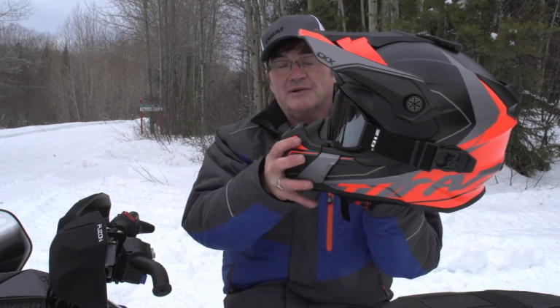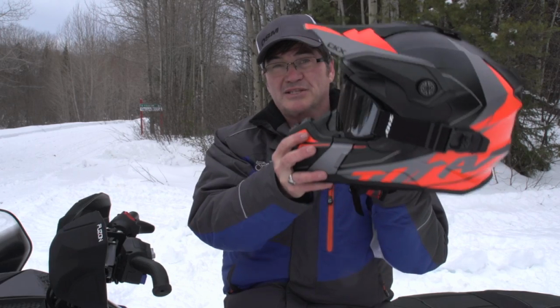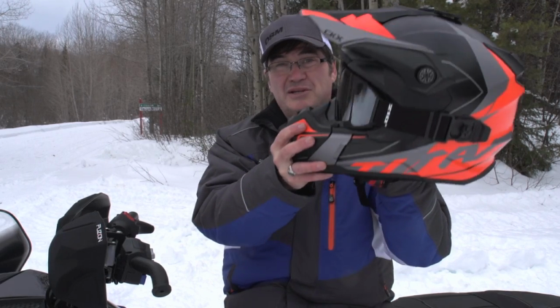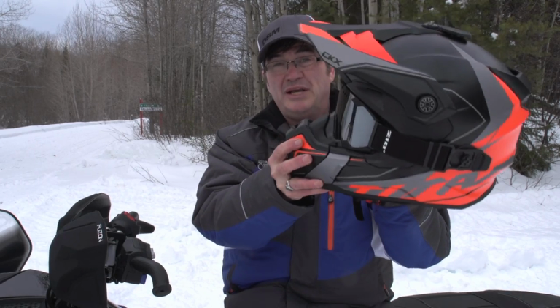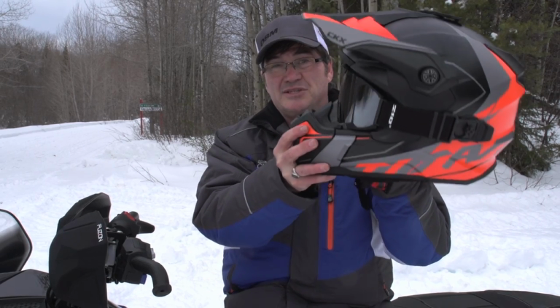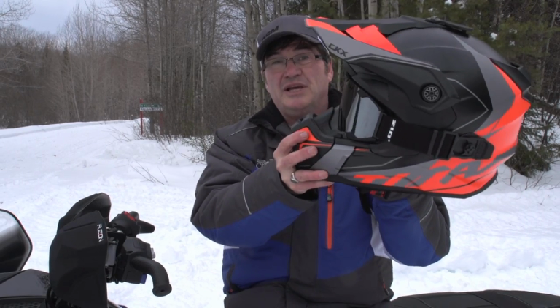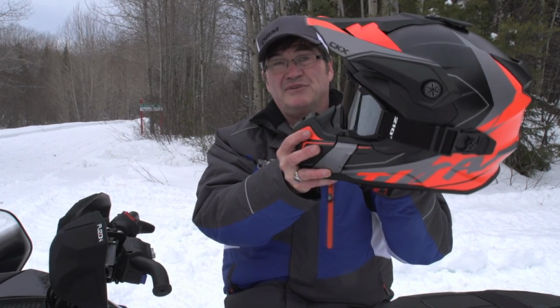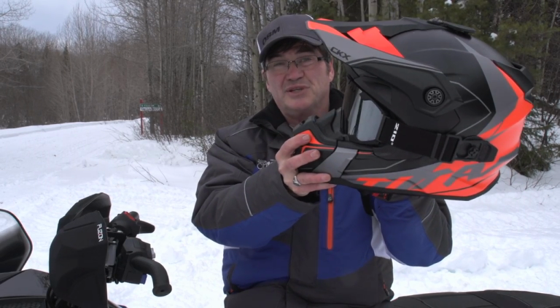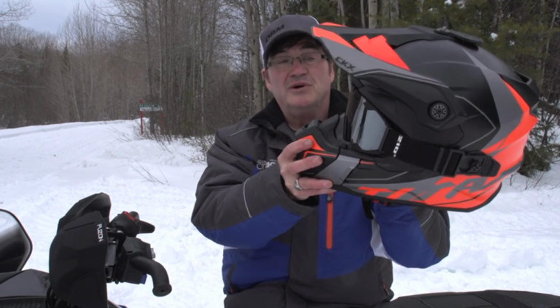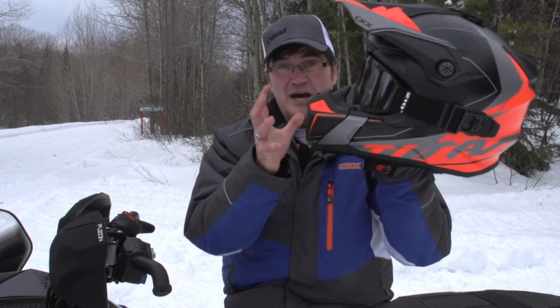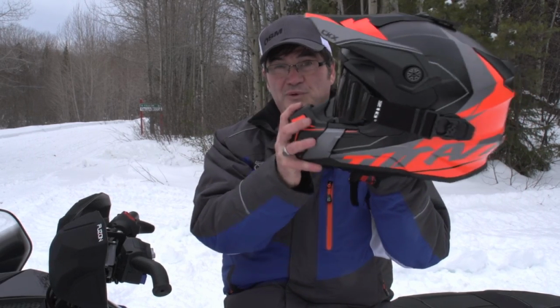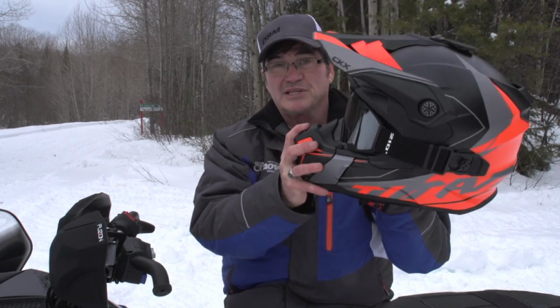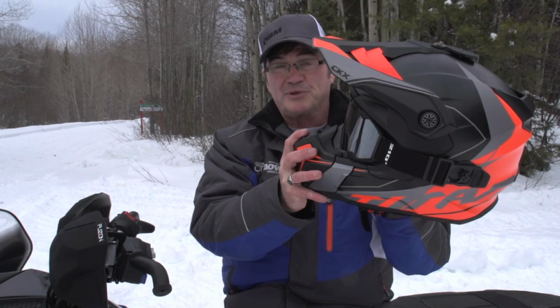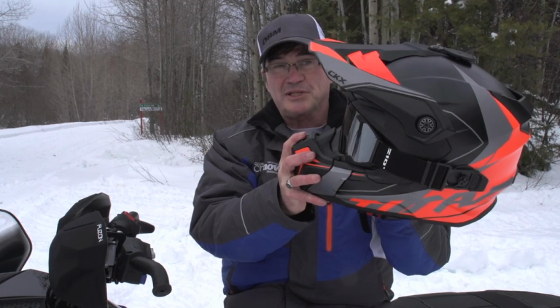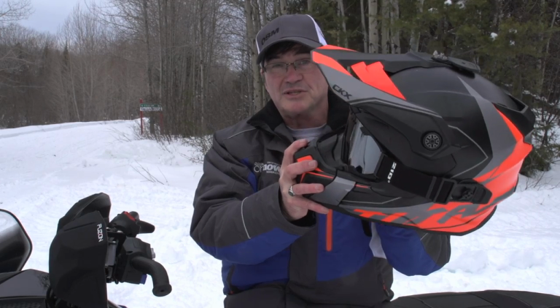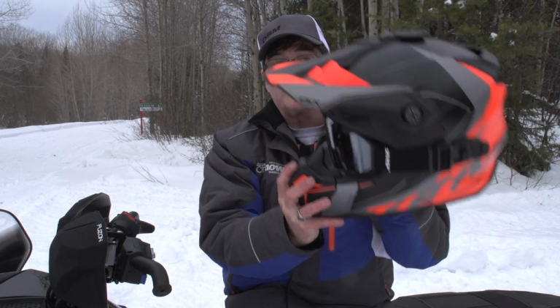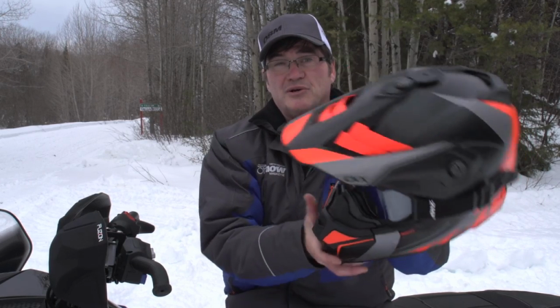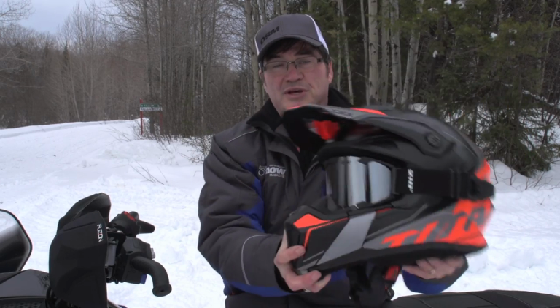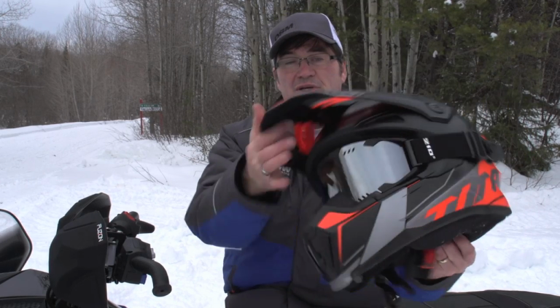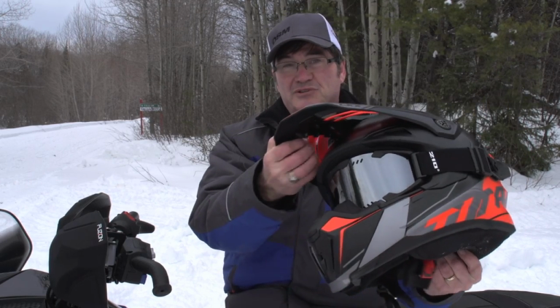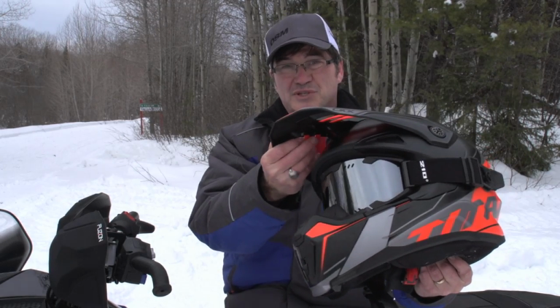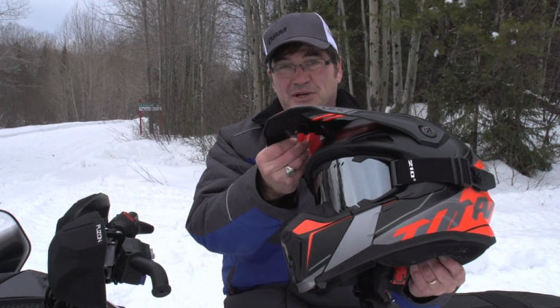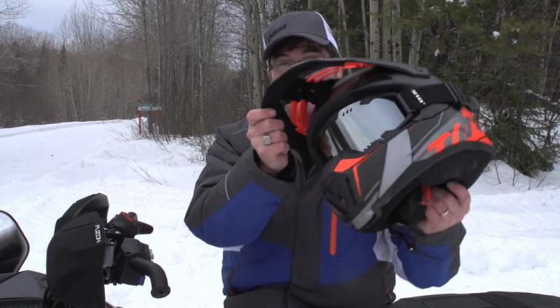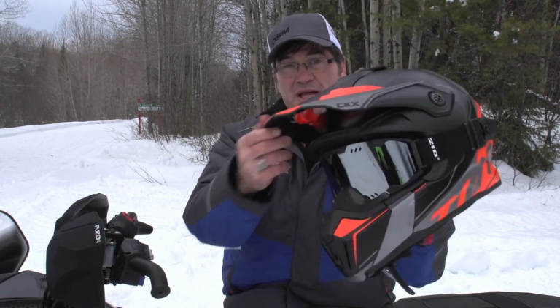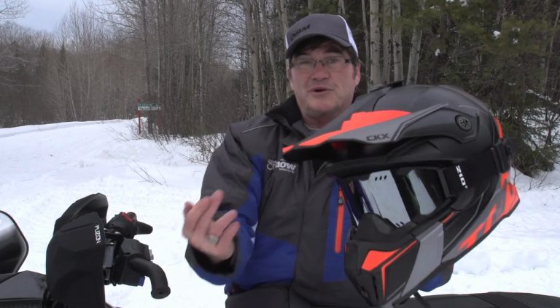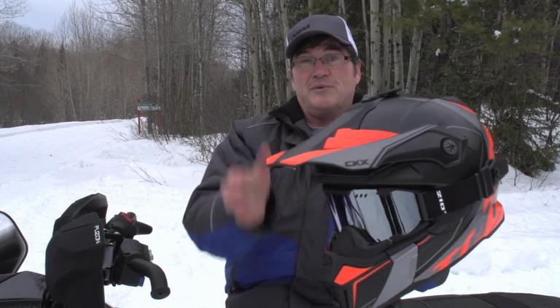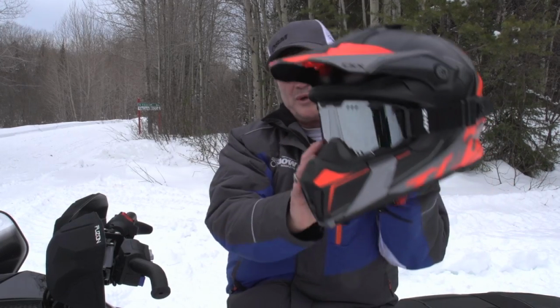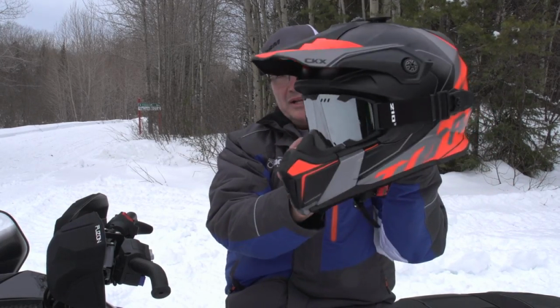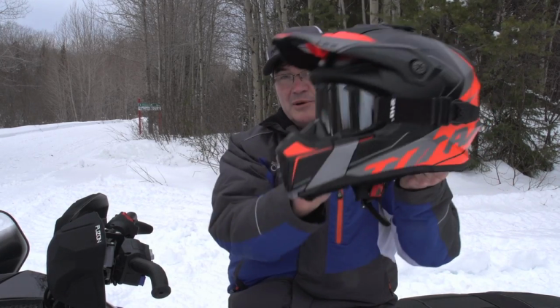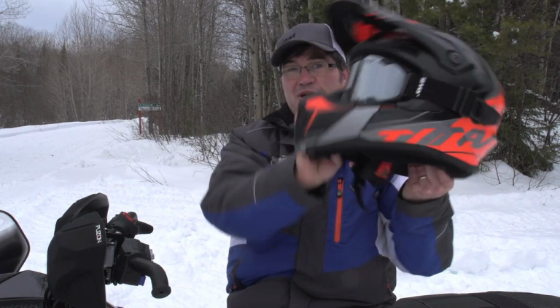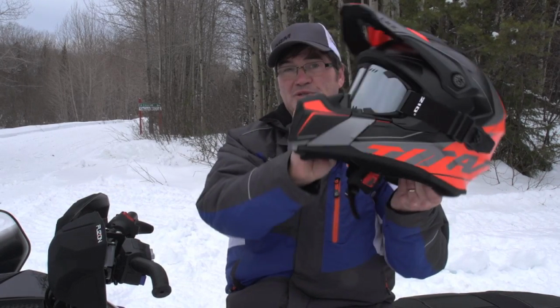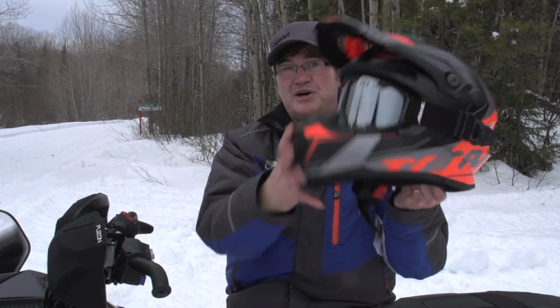I've tried this at minus 20, at zero, and in heavy drifting snow — the helmet really does live up to its expectations. The extra louvers up here really do allow the air to go that way, so when you're riding, the helmet's not trying to pull itself off.